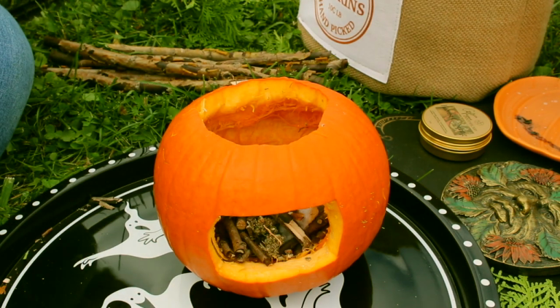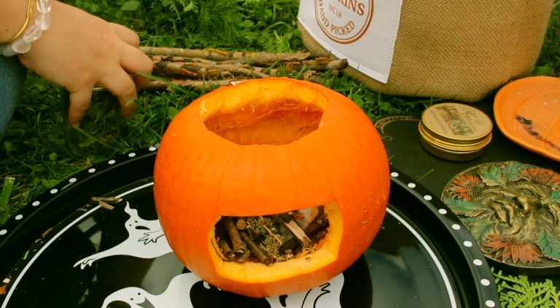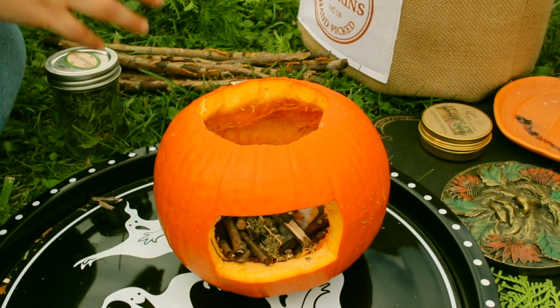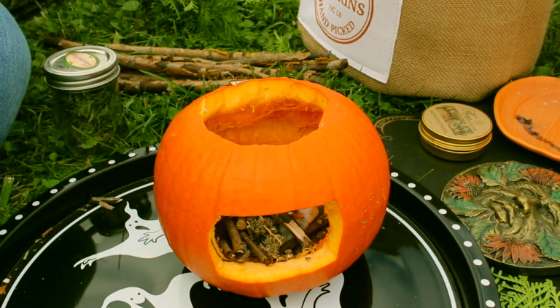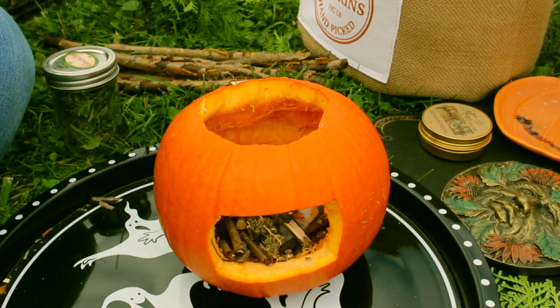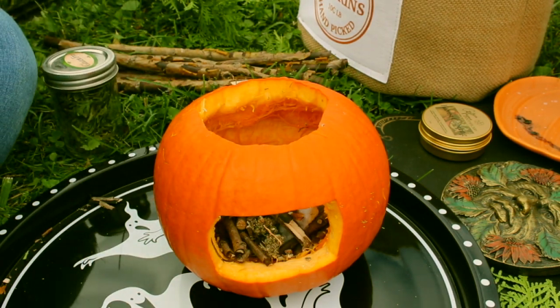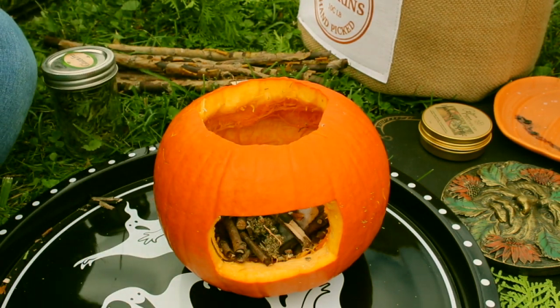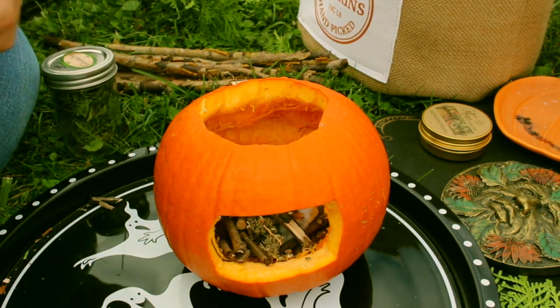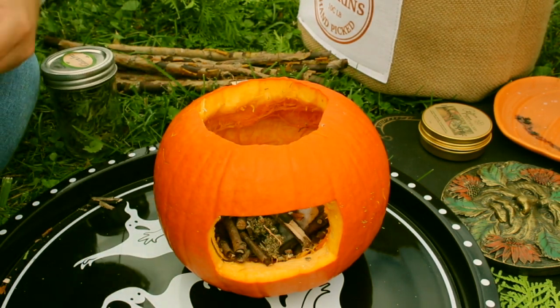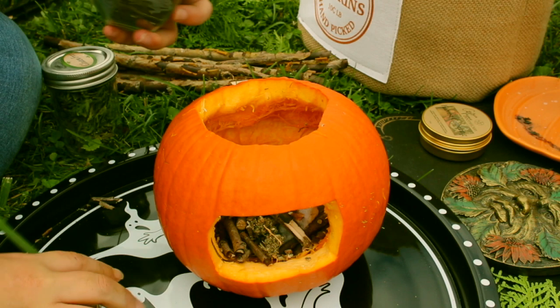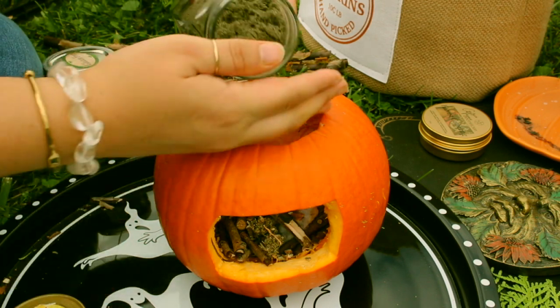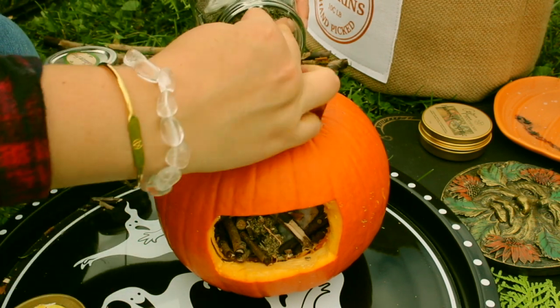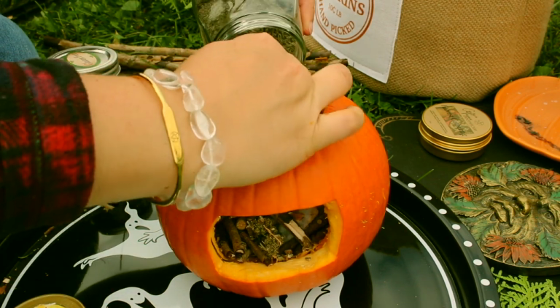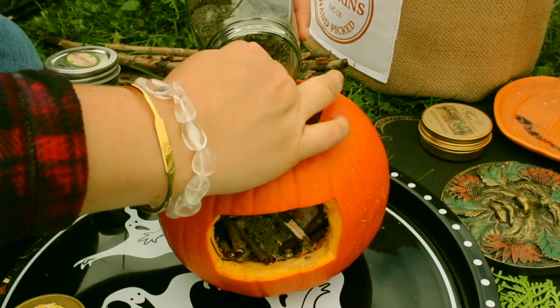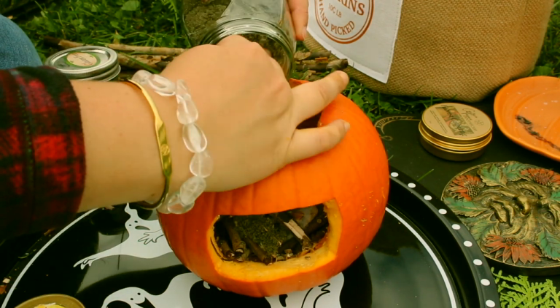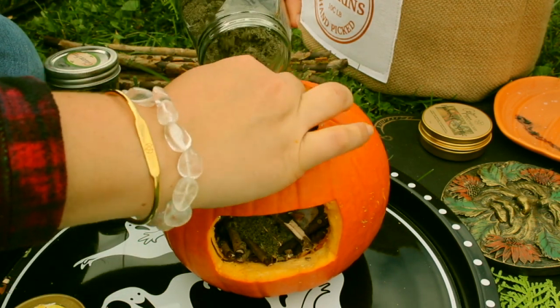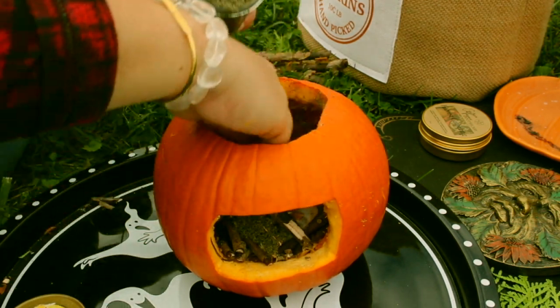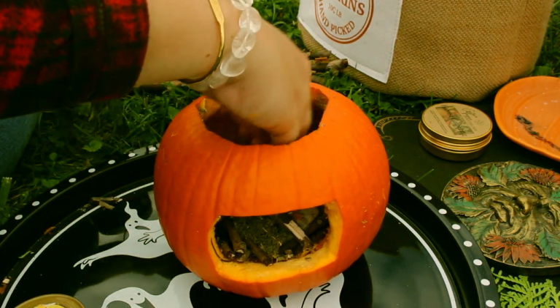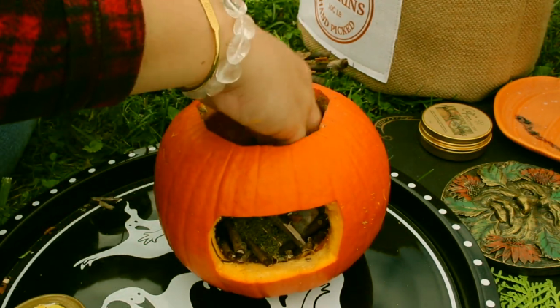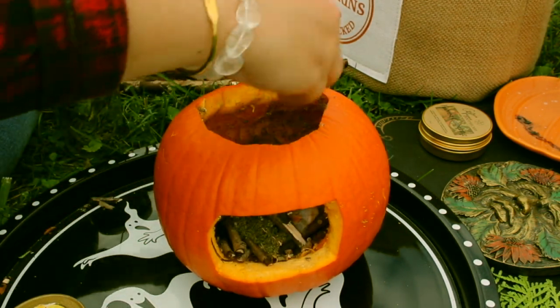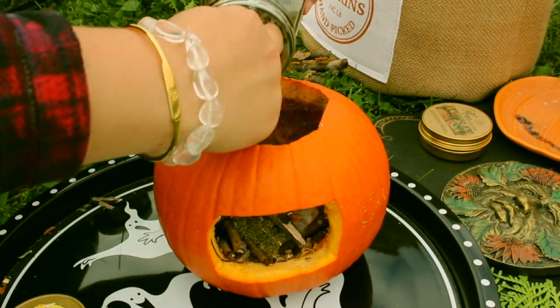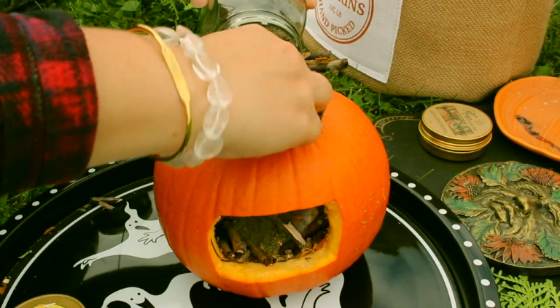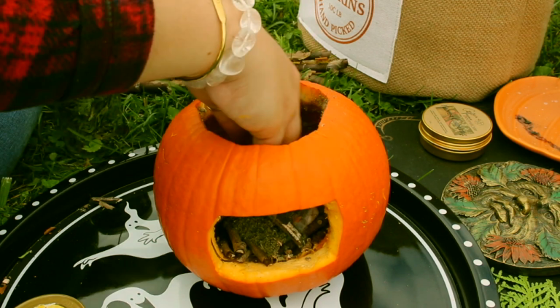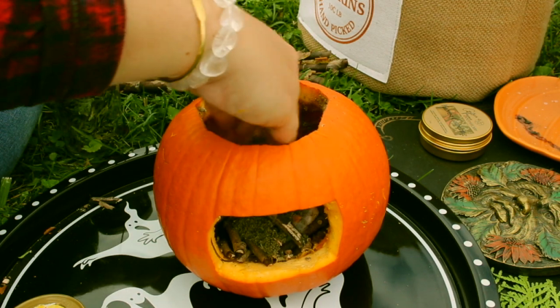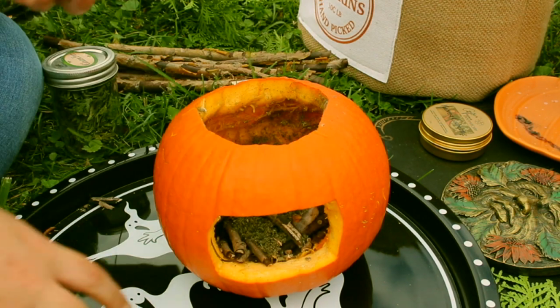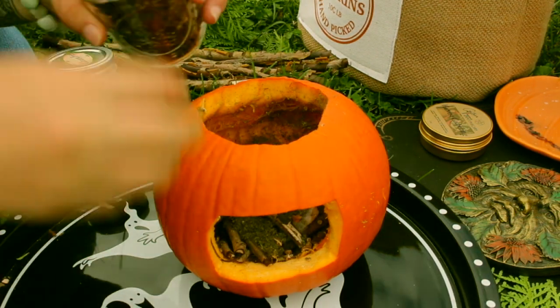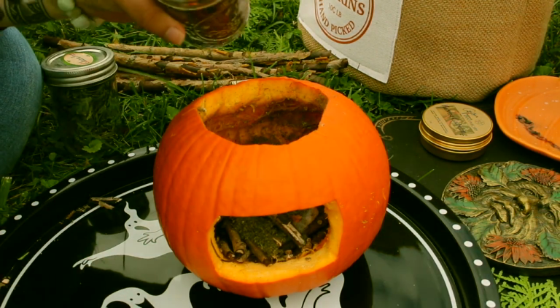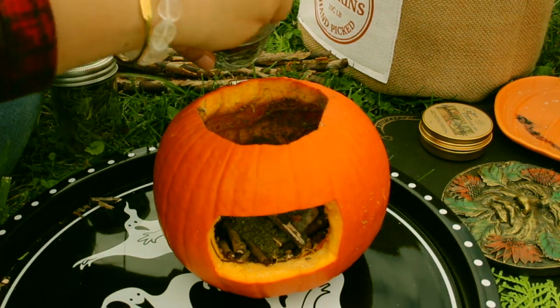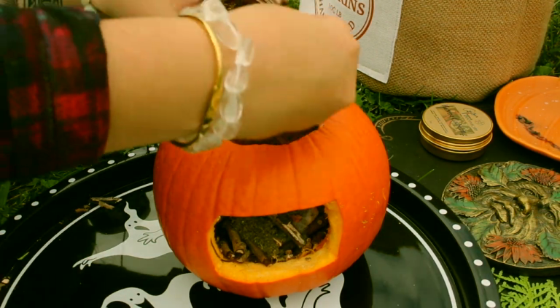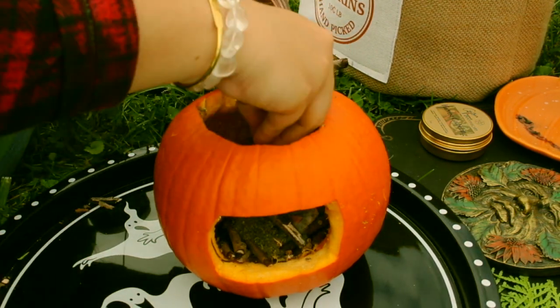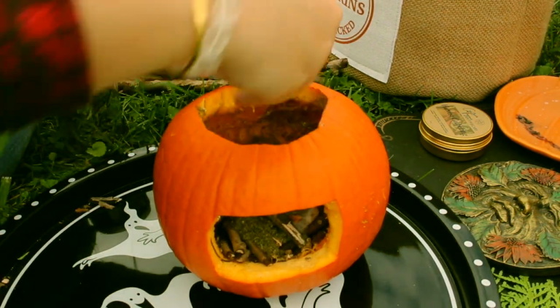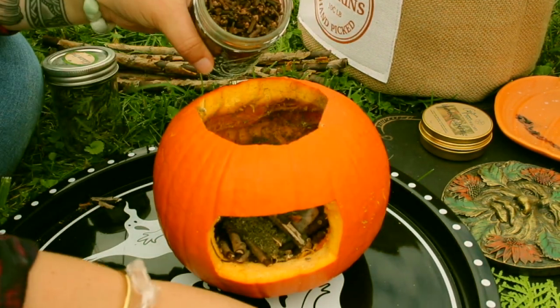Next you'll be adding the herbs you've chosen into your pumpkin. Envision you're filling the empty spaces you've just cleansed with a light new energy. Tell yourself that you're entering this wintry season with high hopes and happy thoughts.